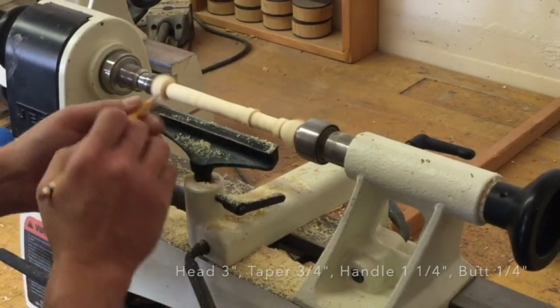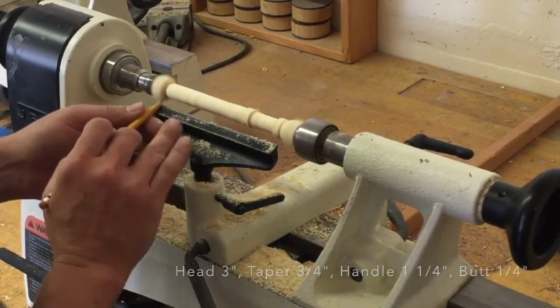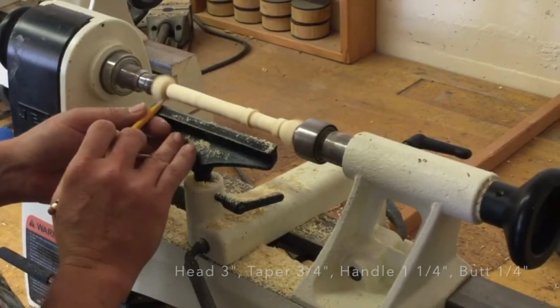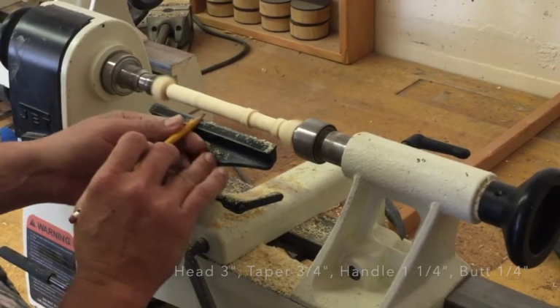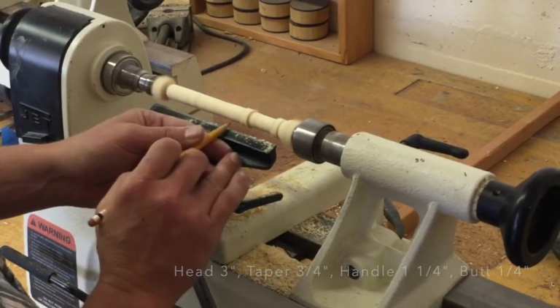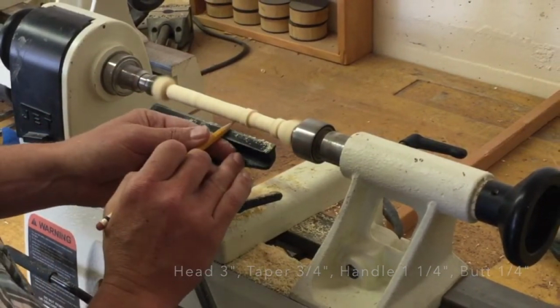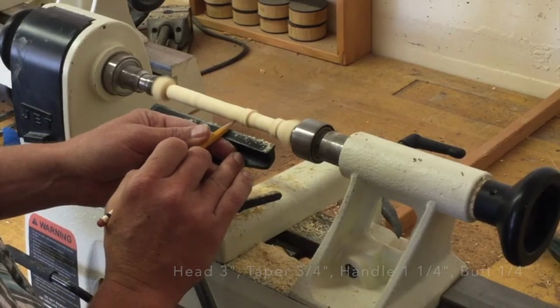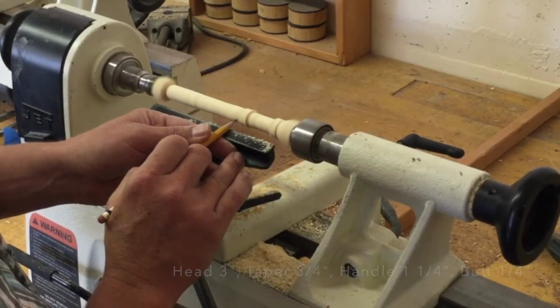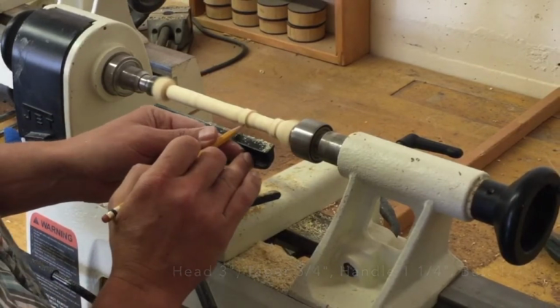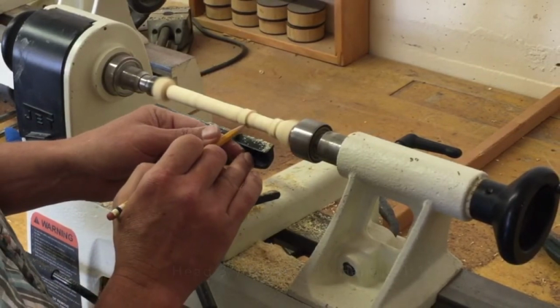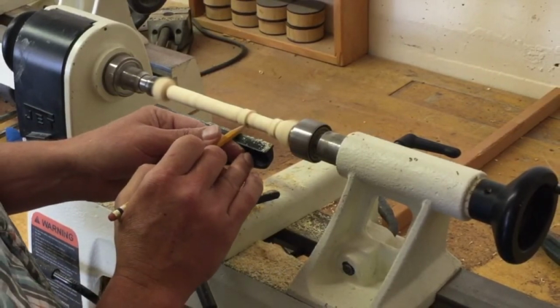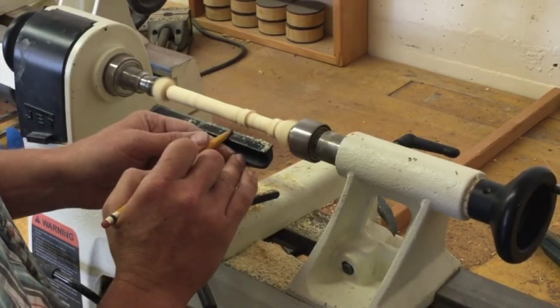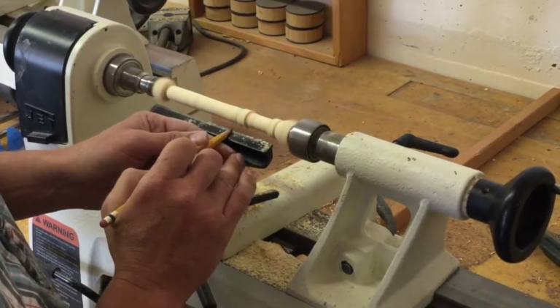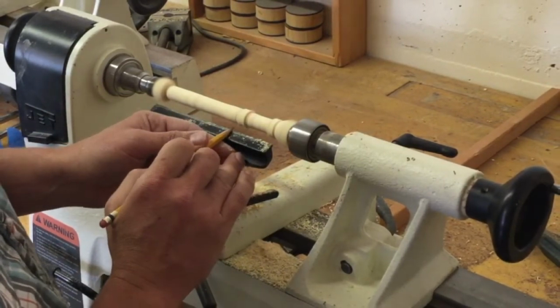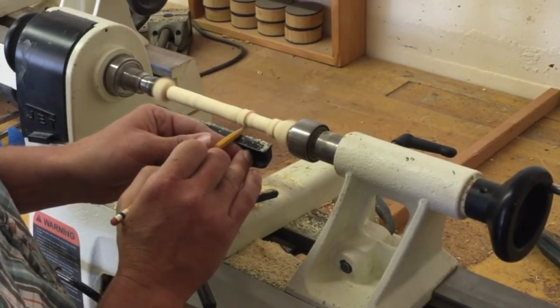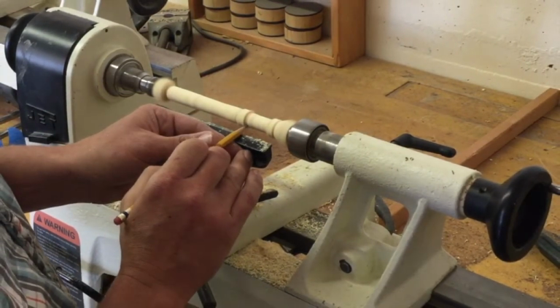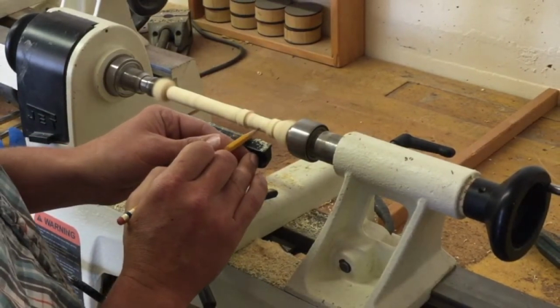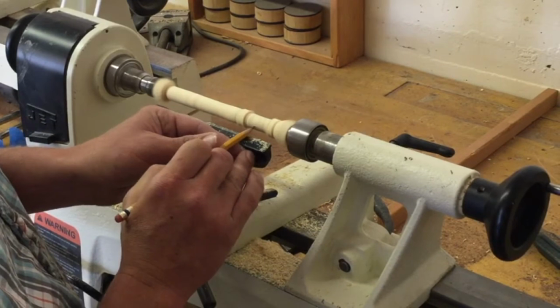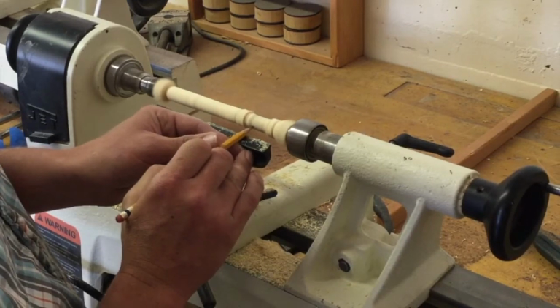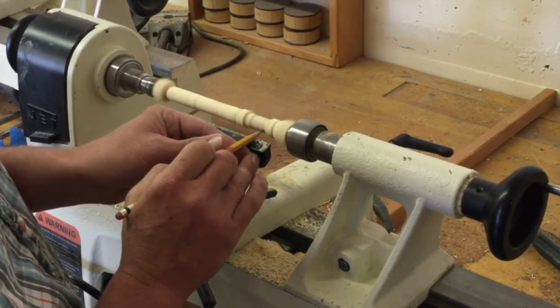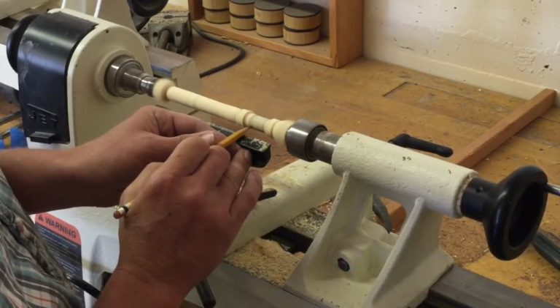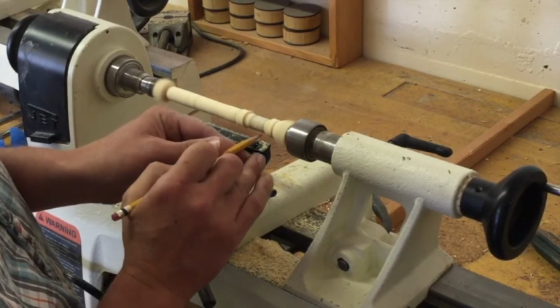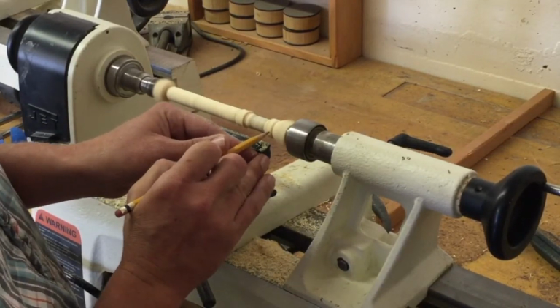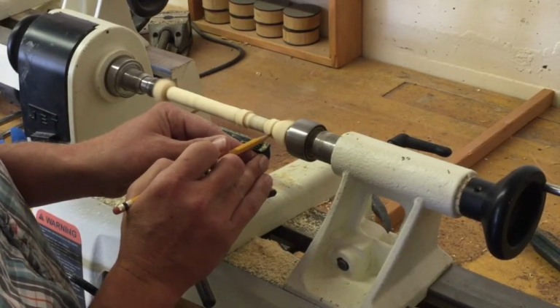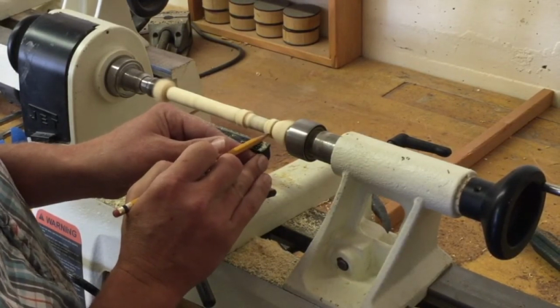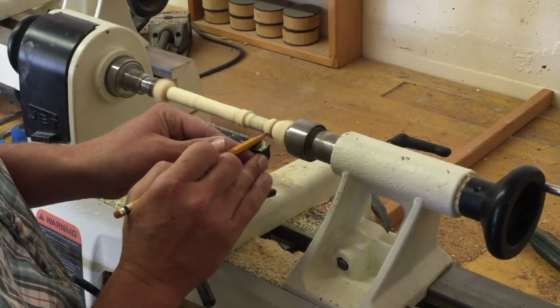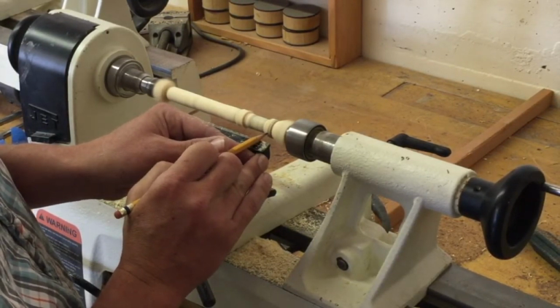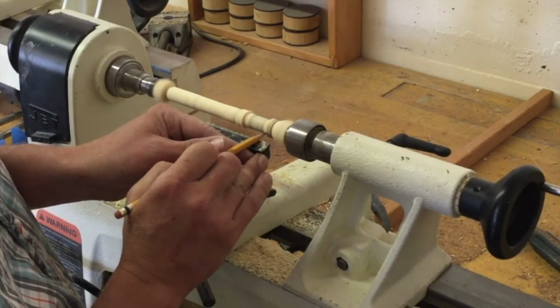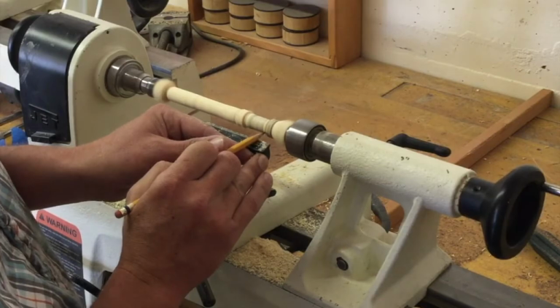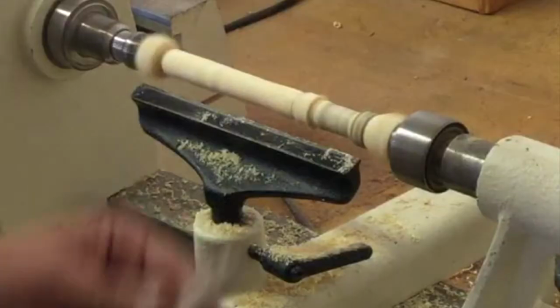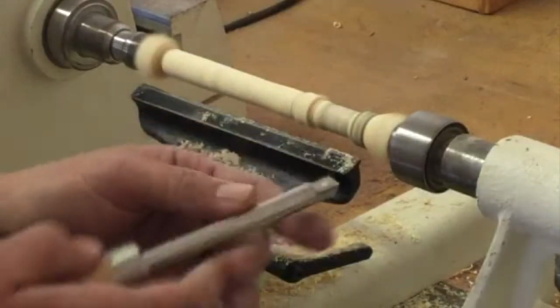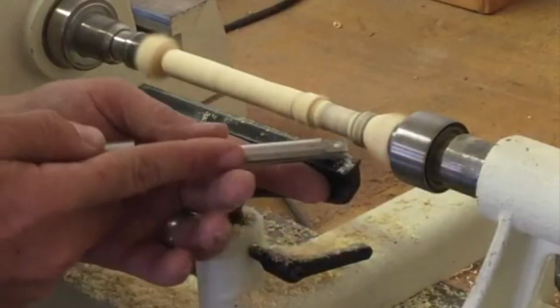From here to here will be the head of the bat, then somewhere in this range will be the taper, all of this area will be the handle, and finishing off here will be the butt of the bat.